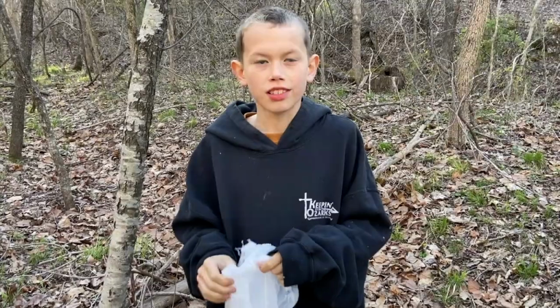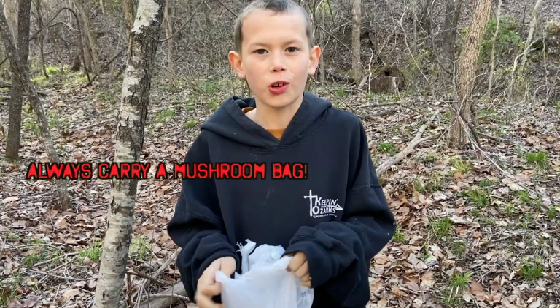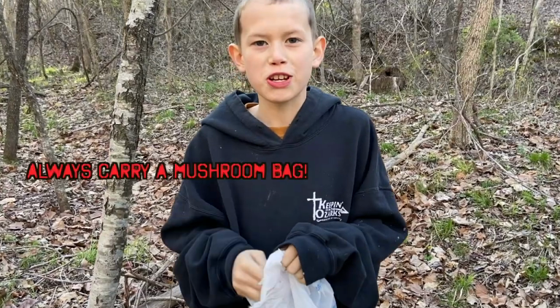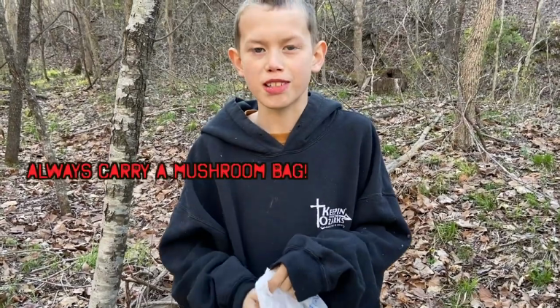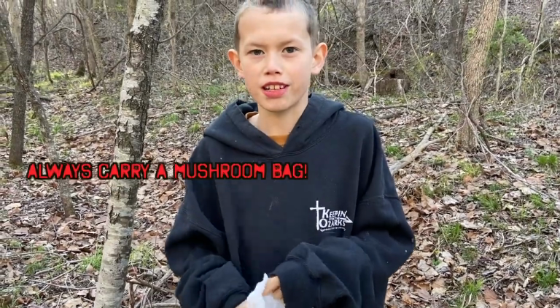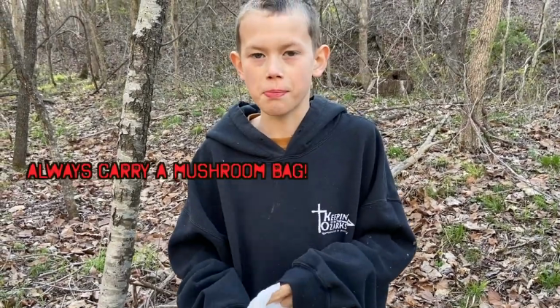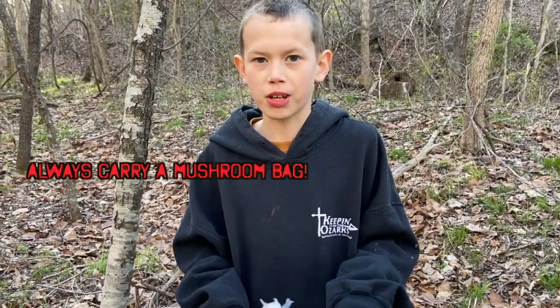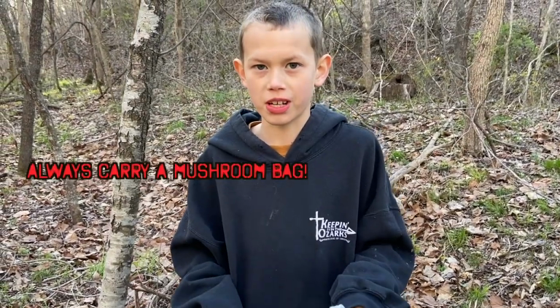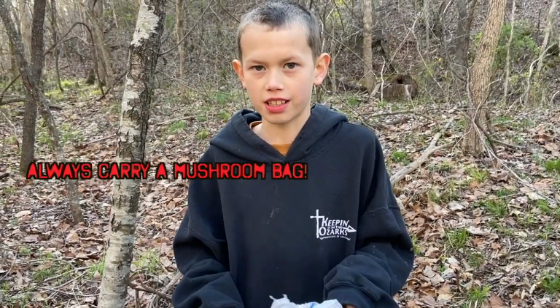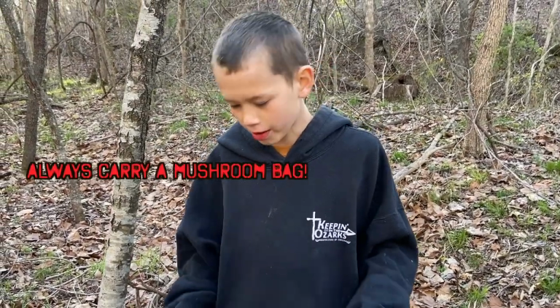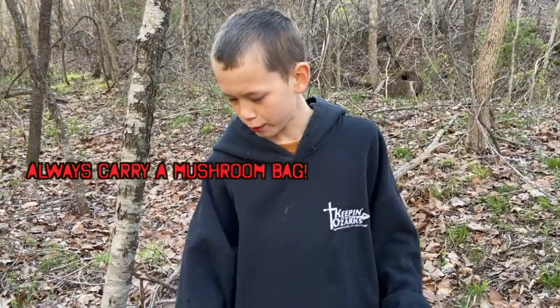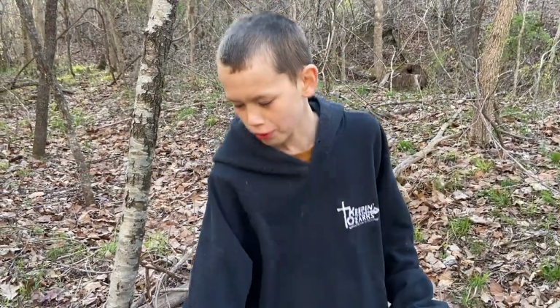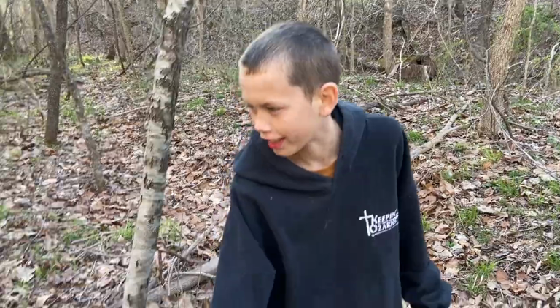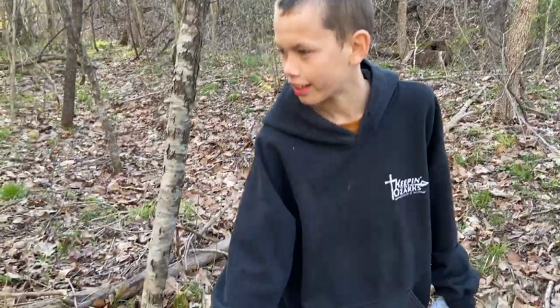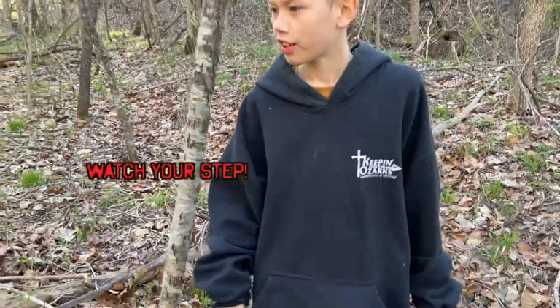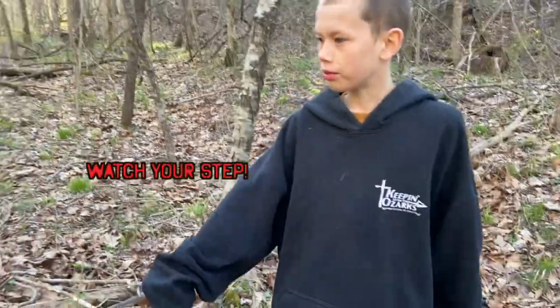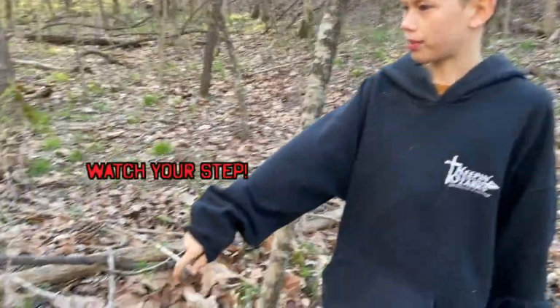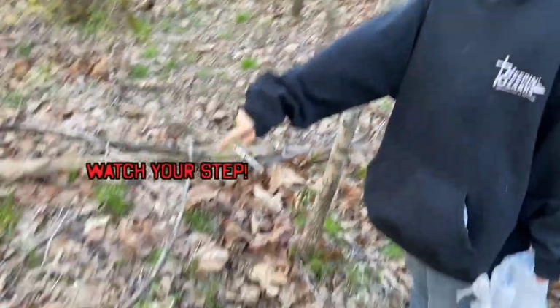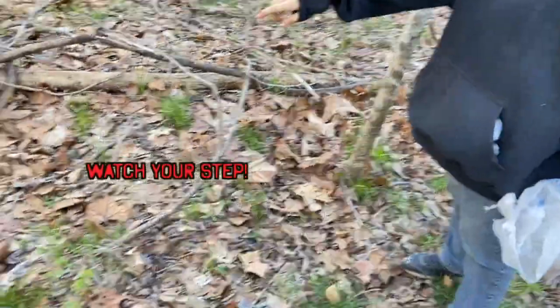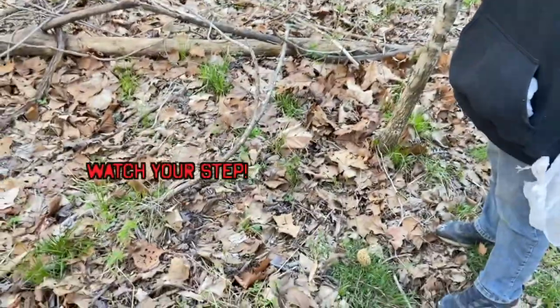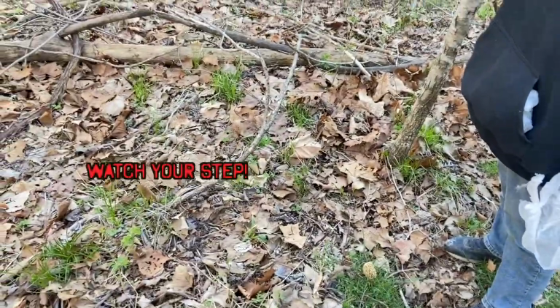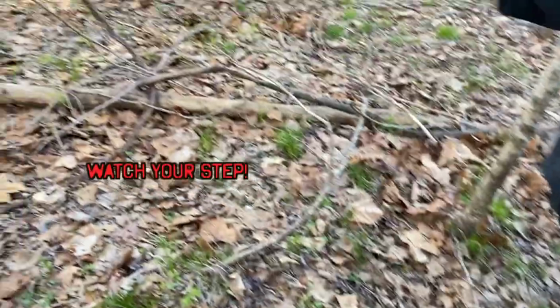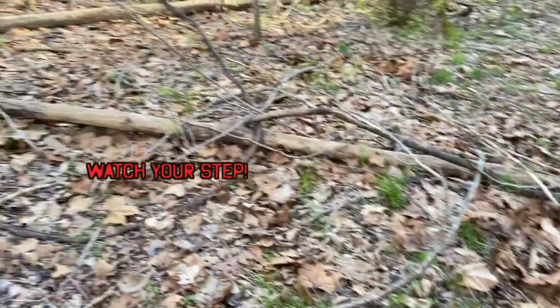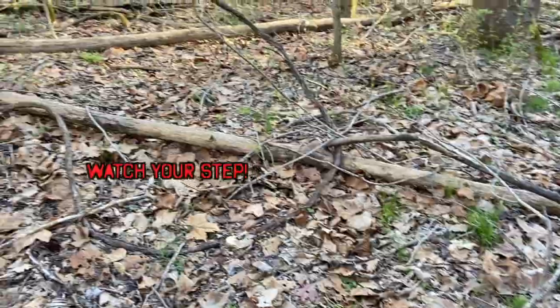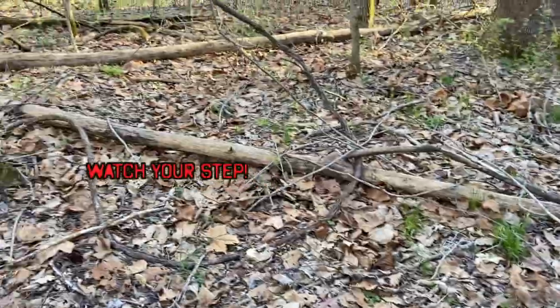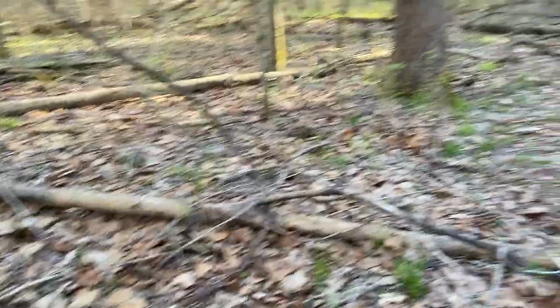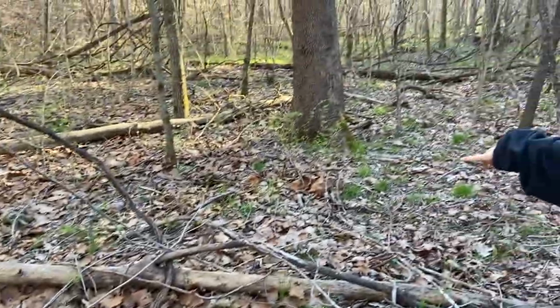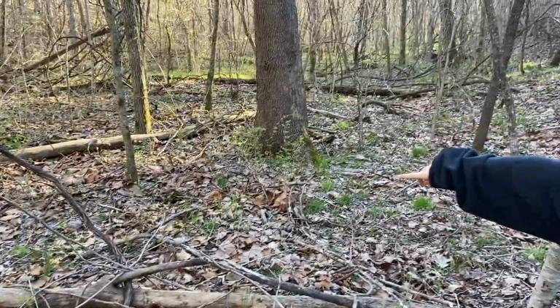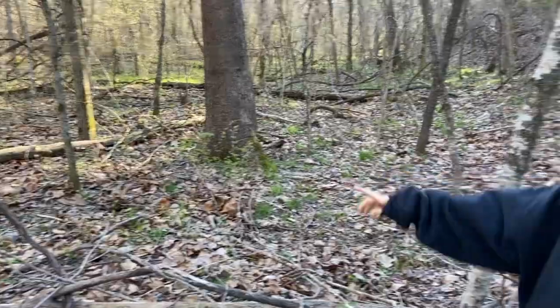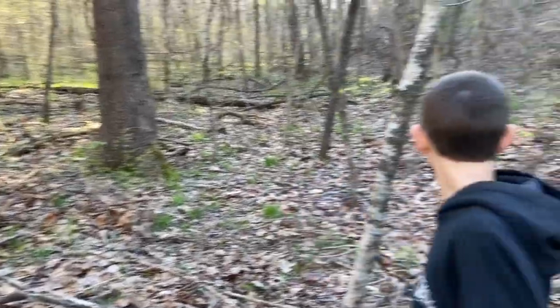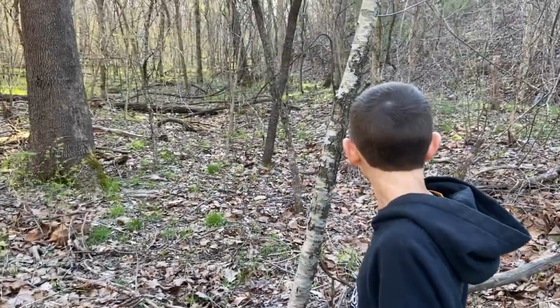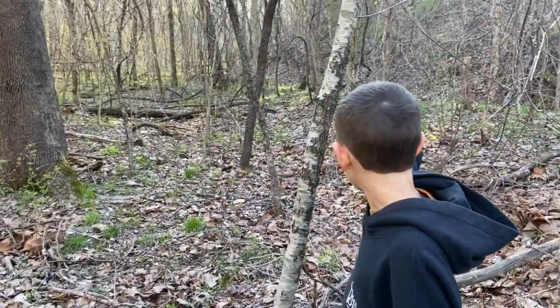For all you mushroom hunters out here, here's a big mushroom hunting tip. Whenever you see one like this, you look around and you can see a bunch more — like this one over there, right there, one over there.